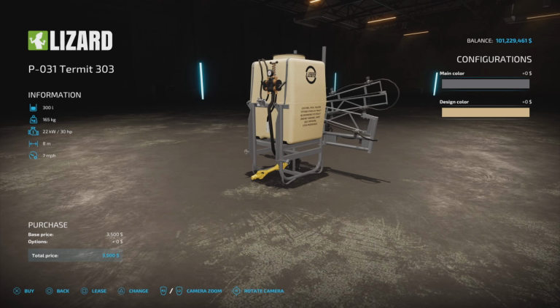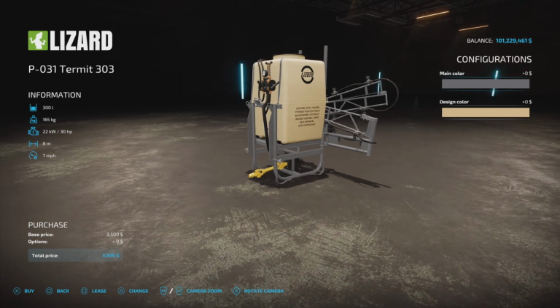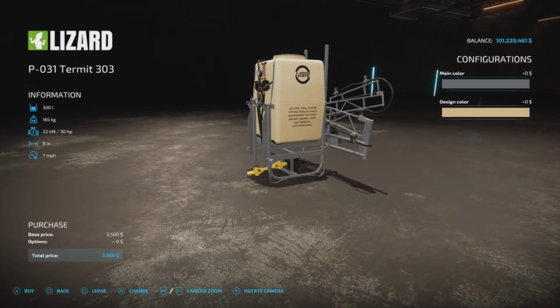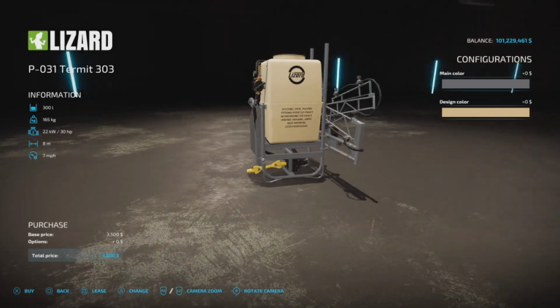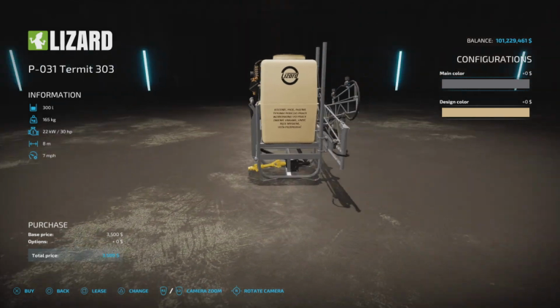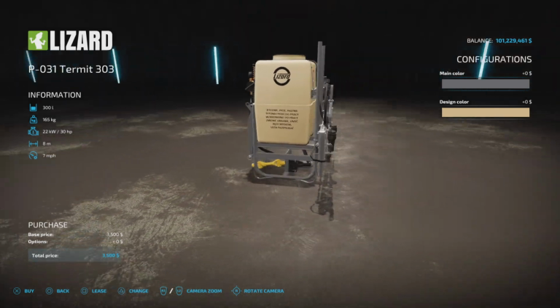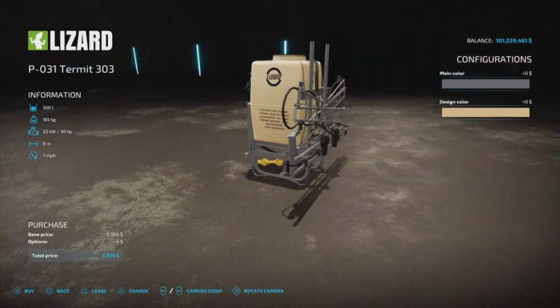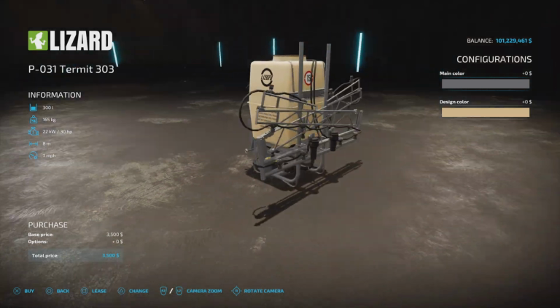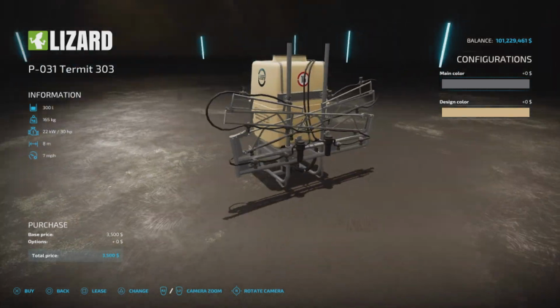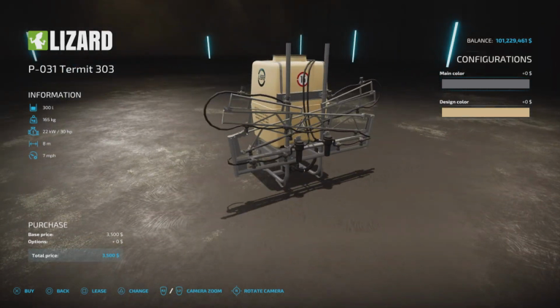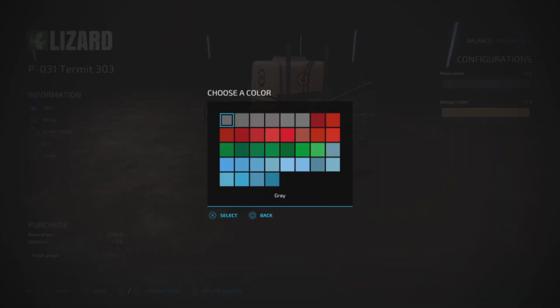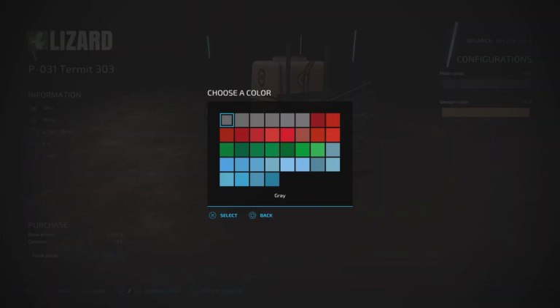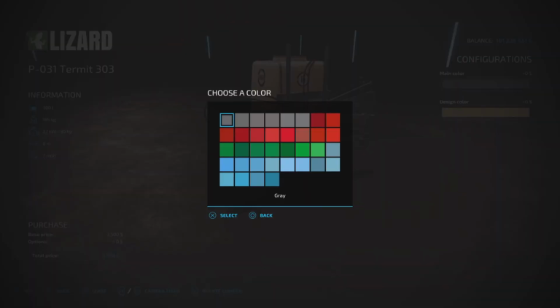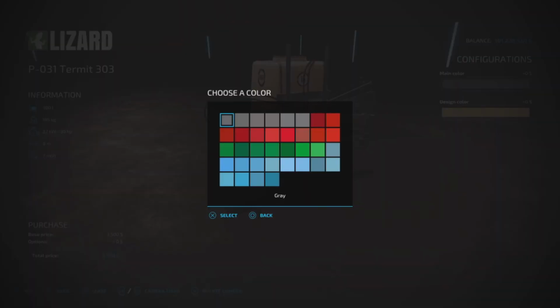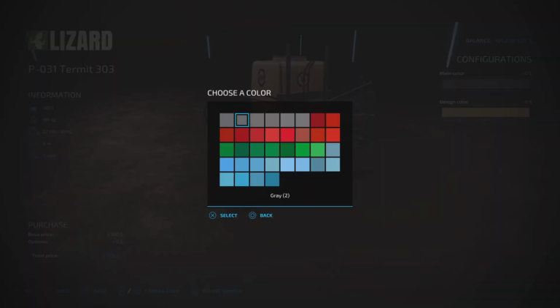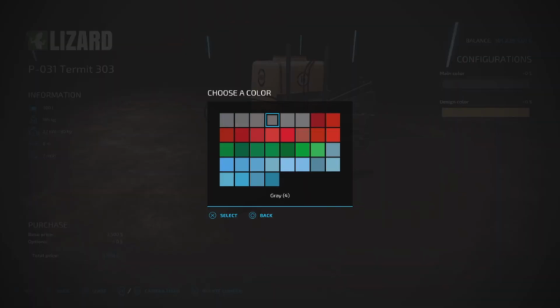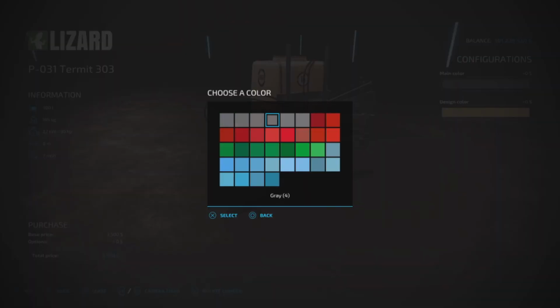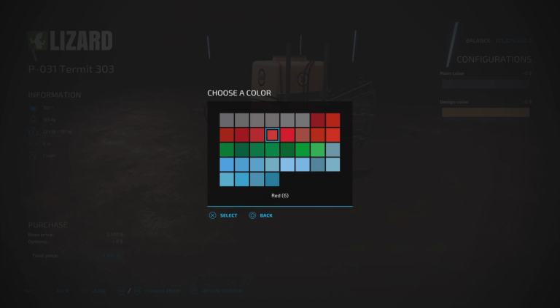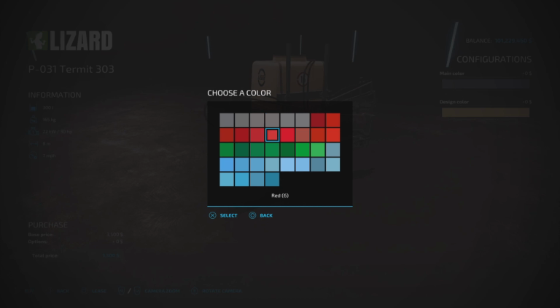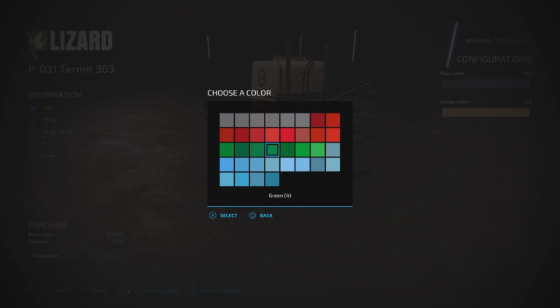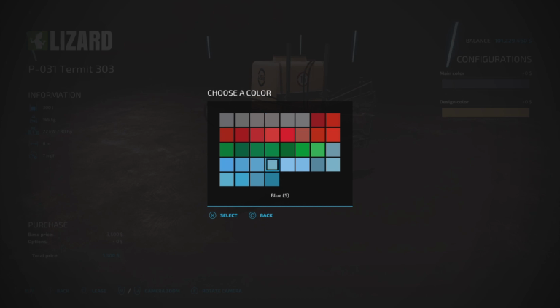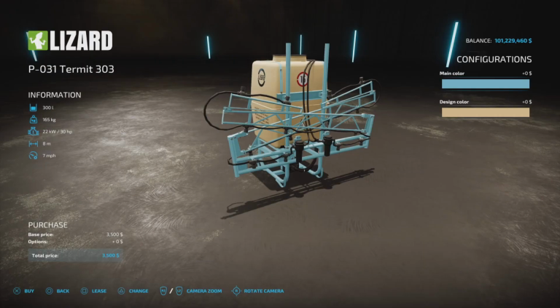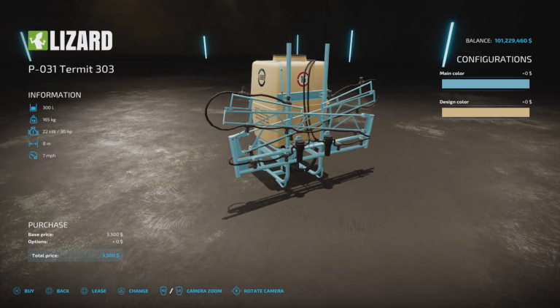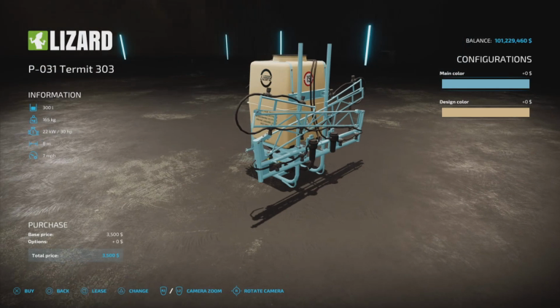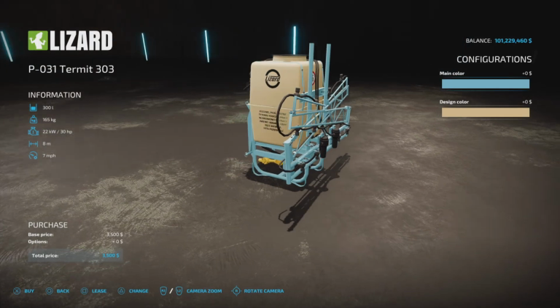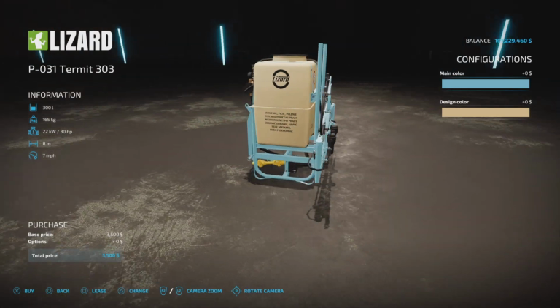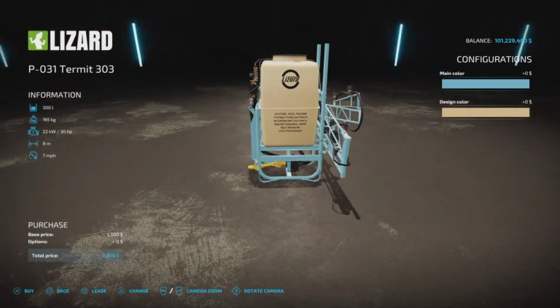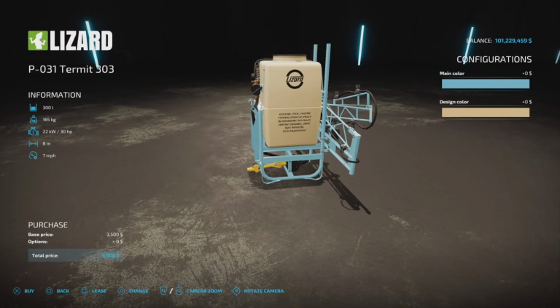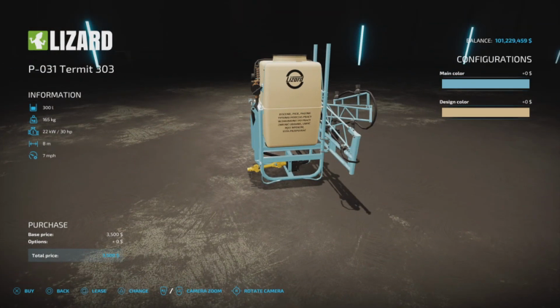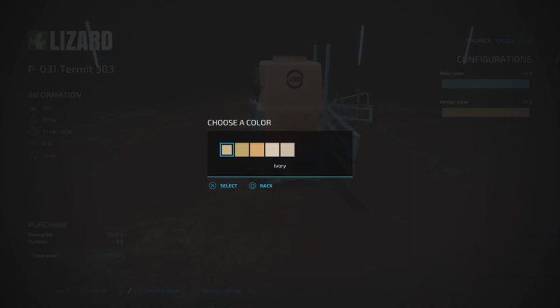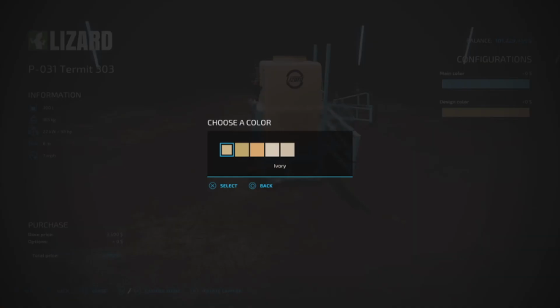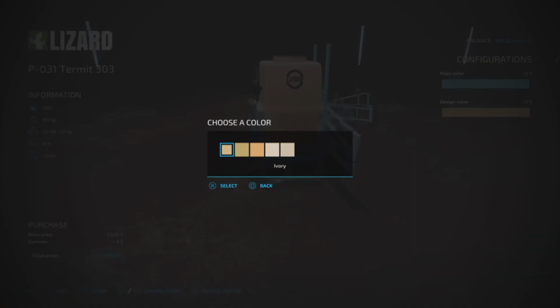We have some color options. The main color is the frame pieces — we have red, green, or blue to choose from. And a design color as well.